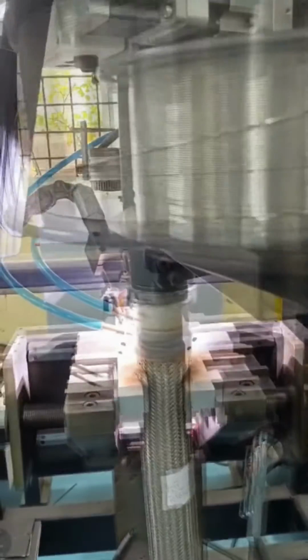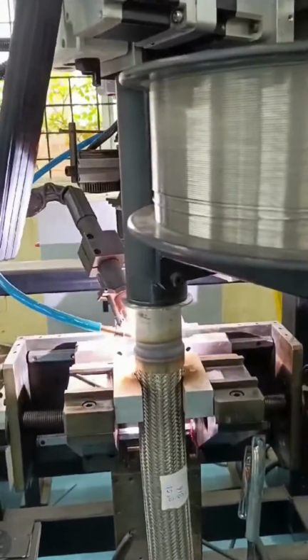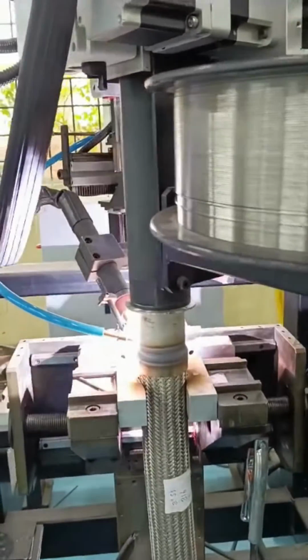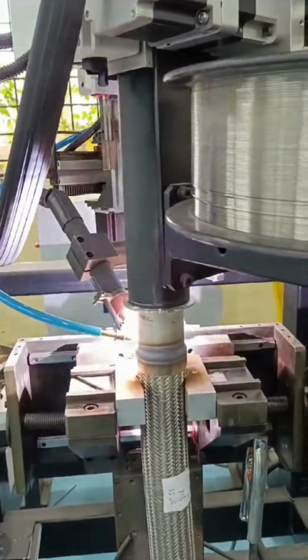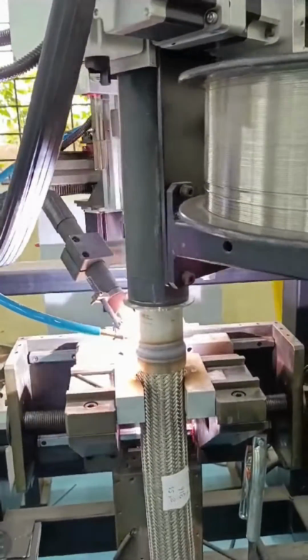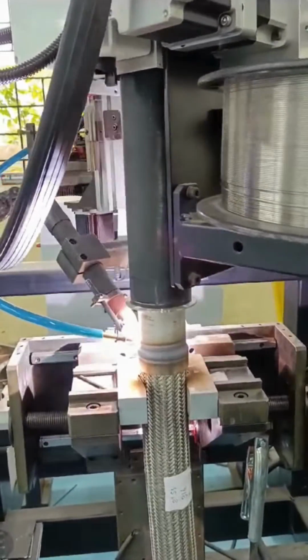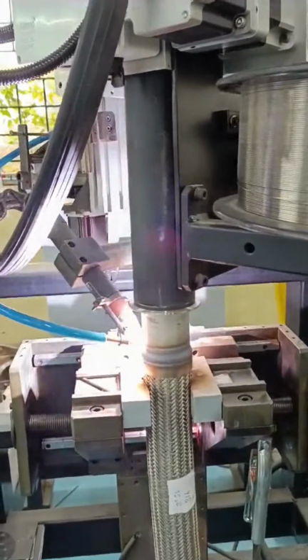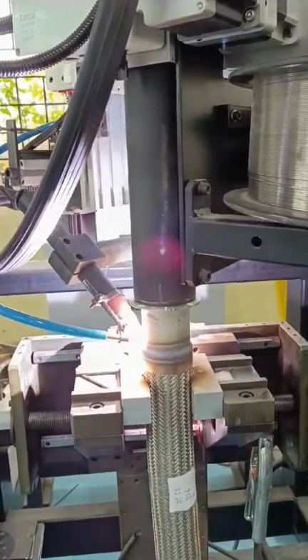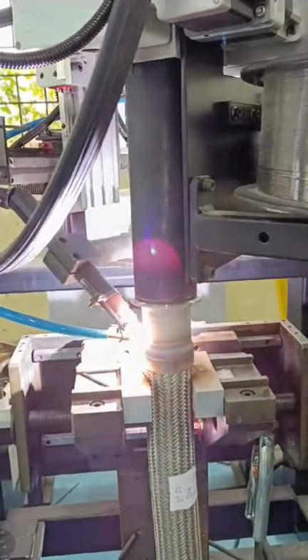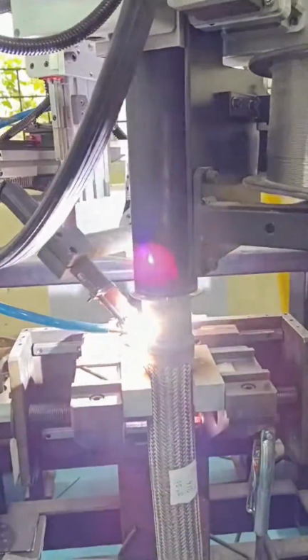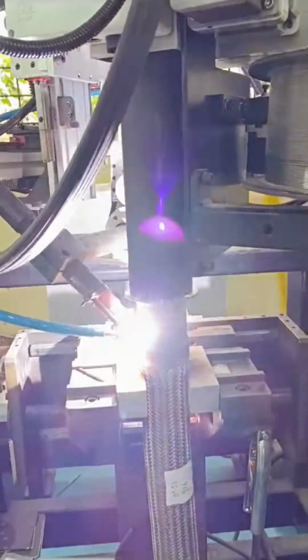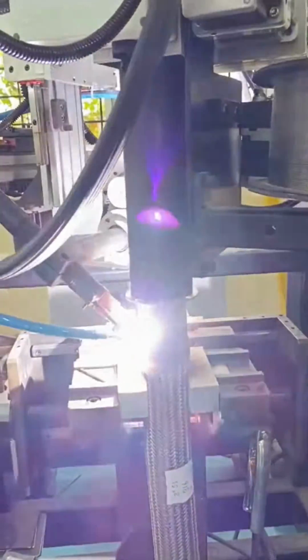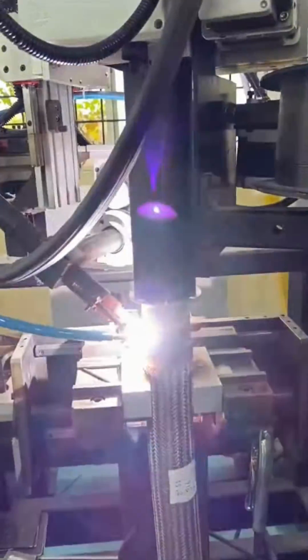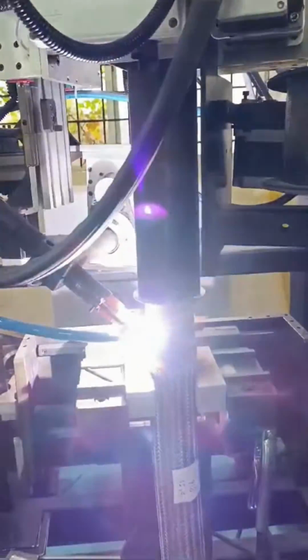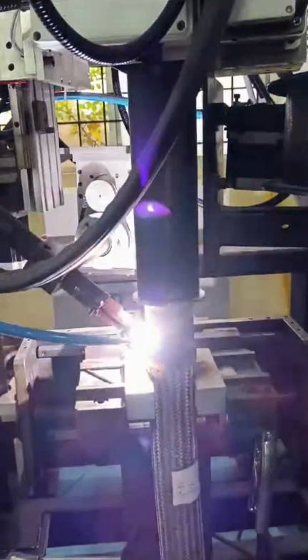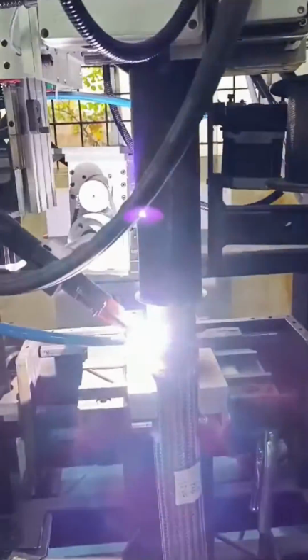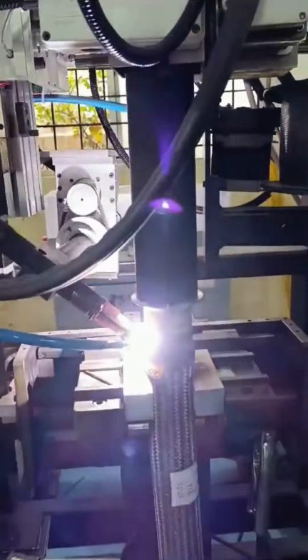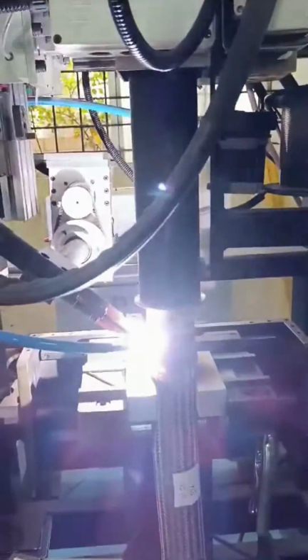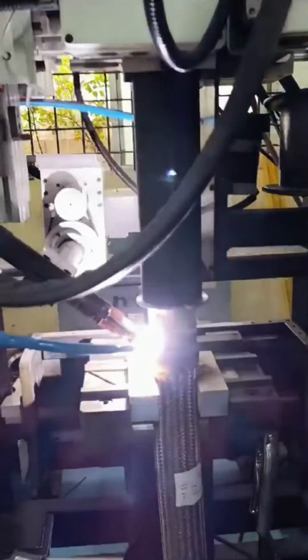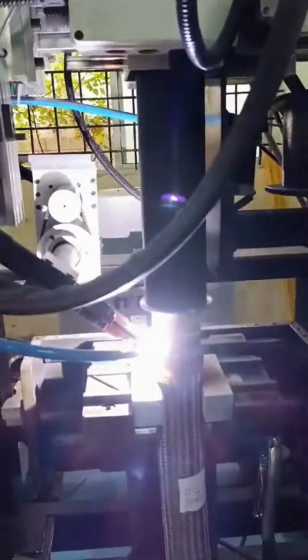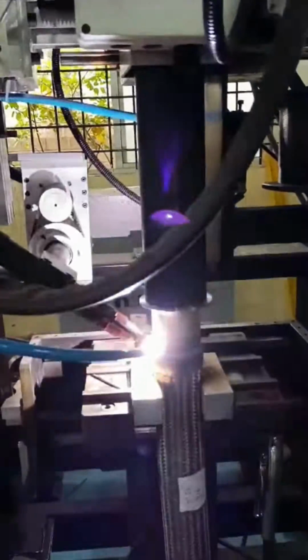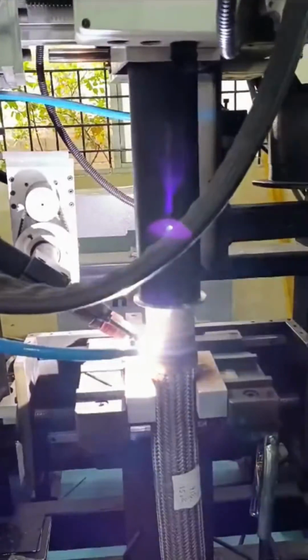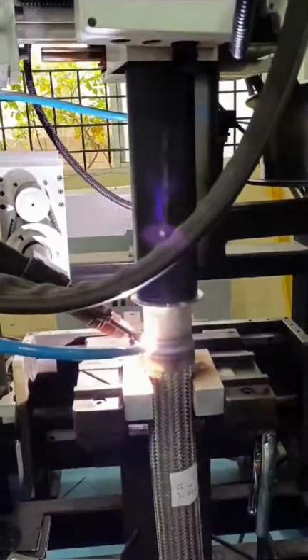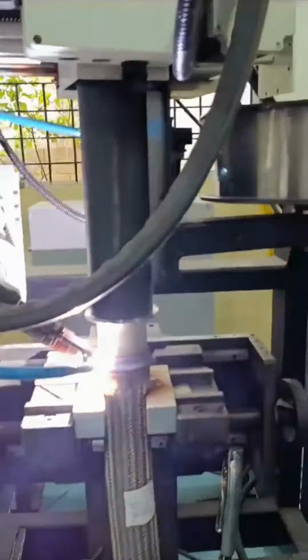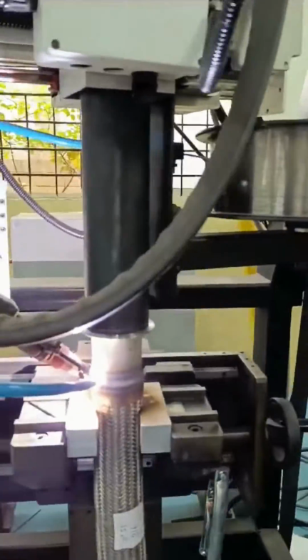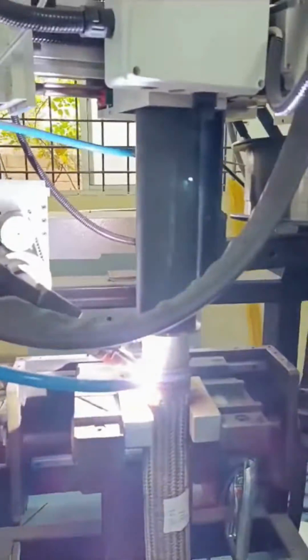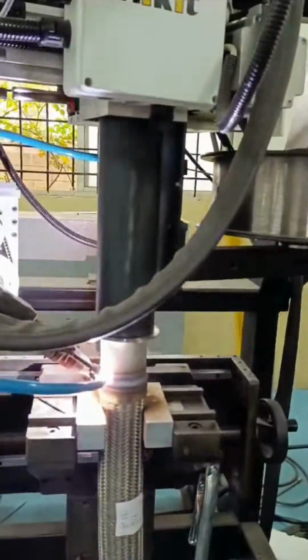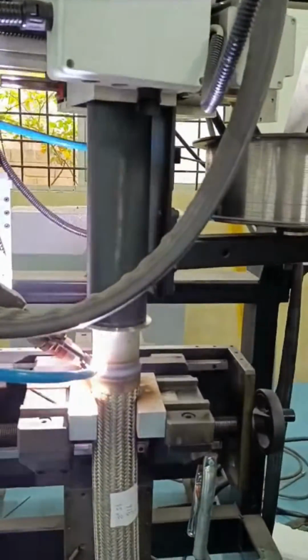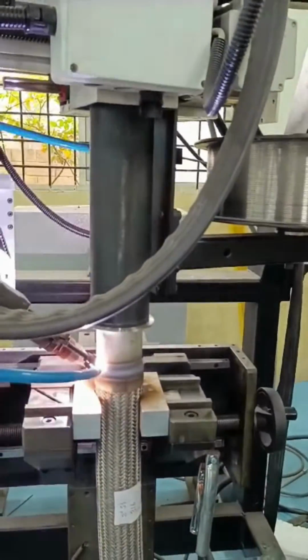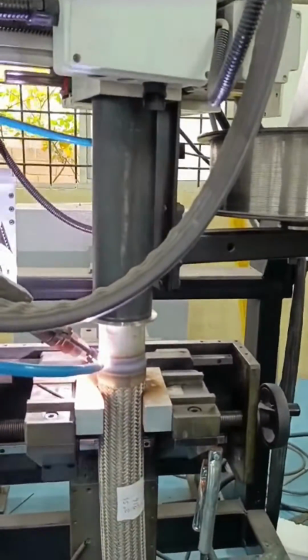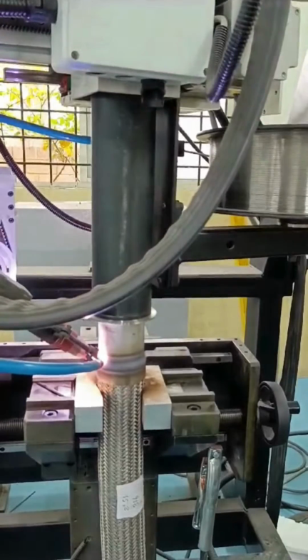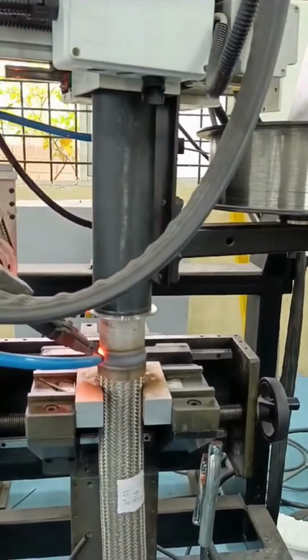With our Flexi Hose Welder, precision is paramount. Our advanced welding algorithms ensure consistent weld quality, while adaptive controls adapt to varying hose diameters and materials, guaranteeing optimal performance regardless of the application.